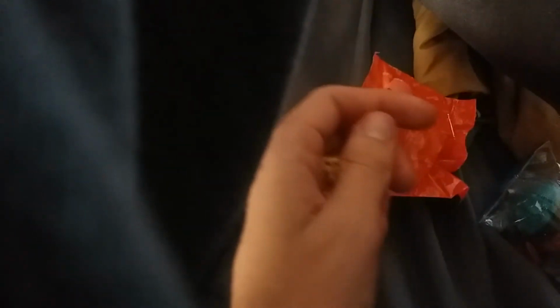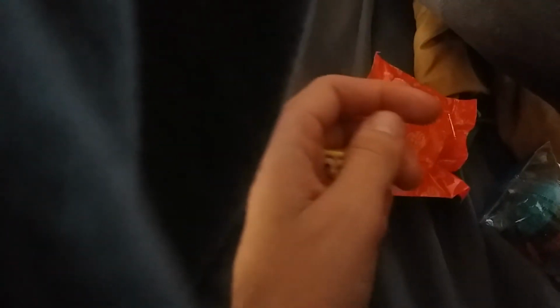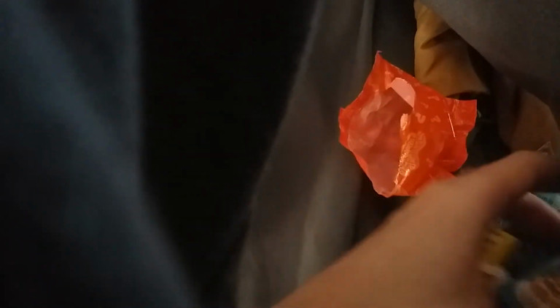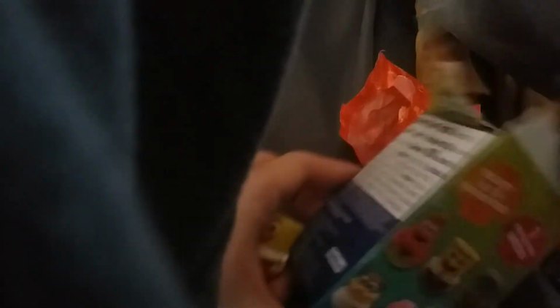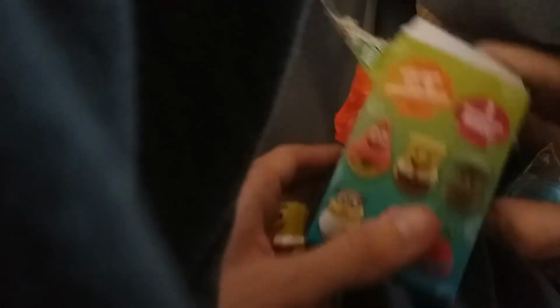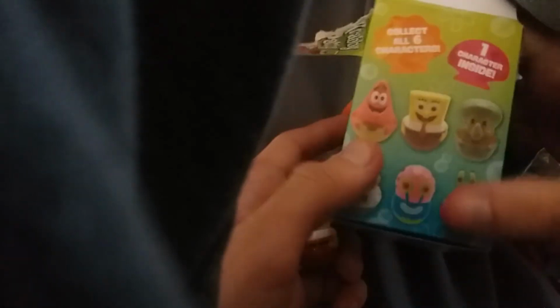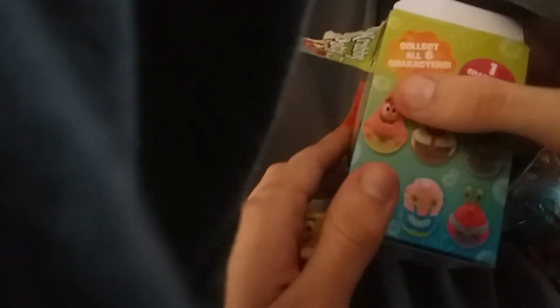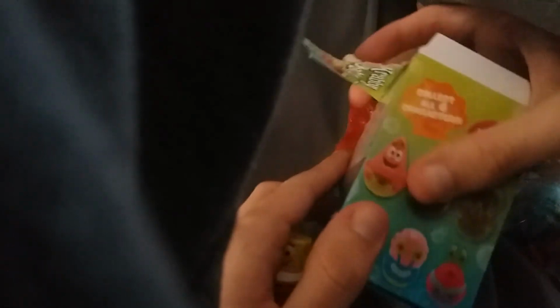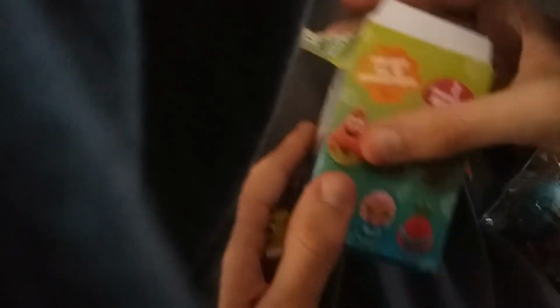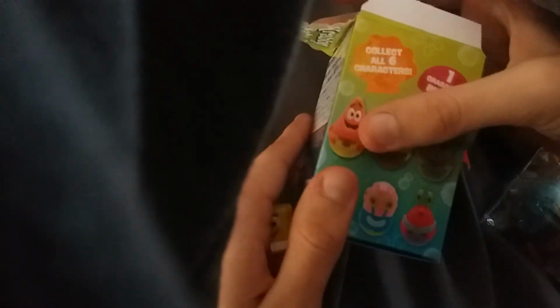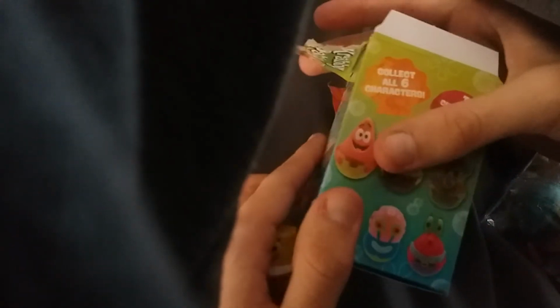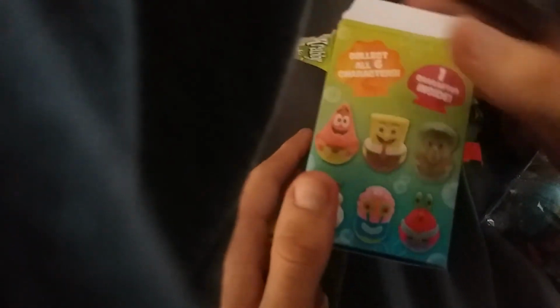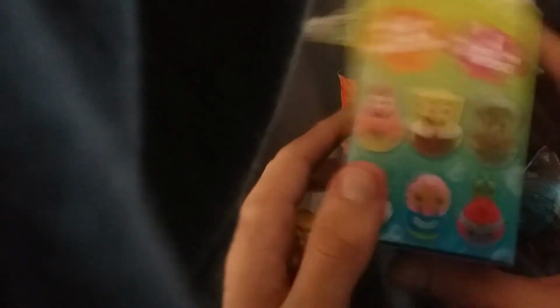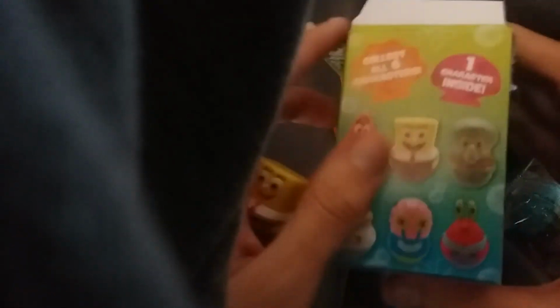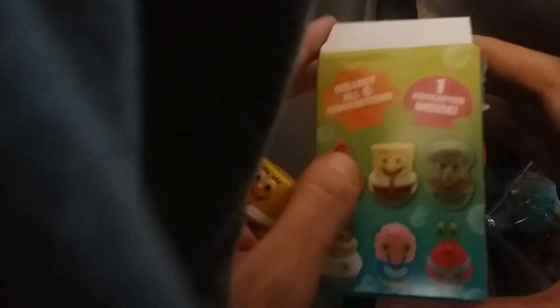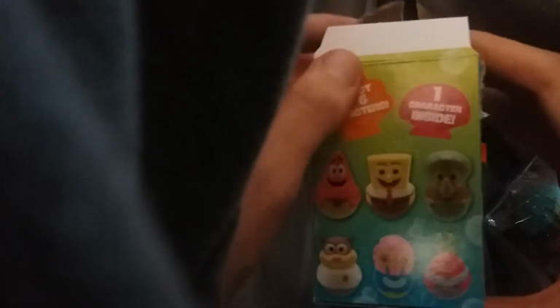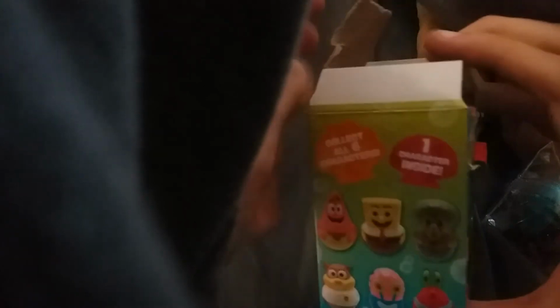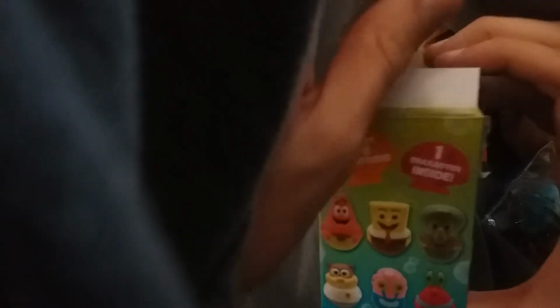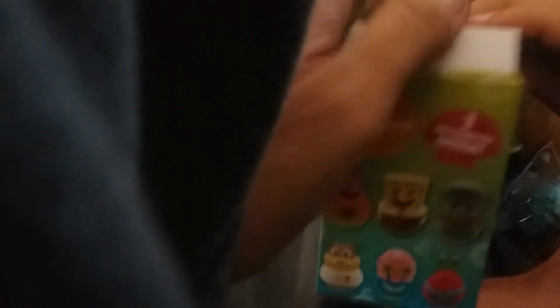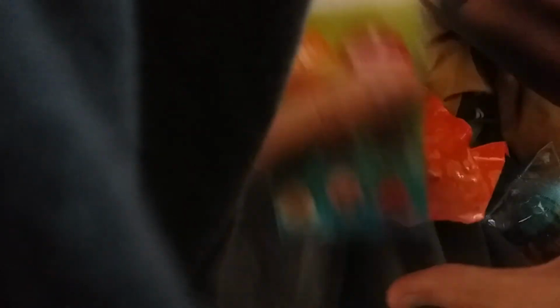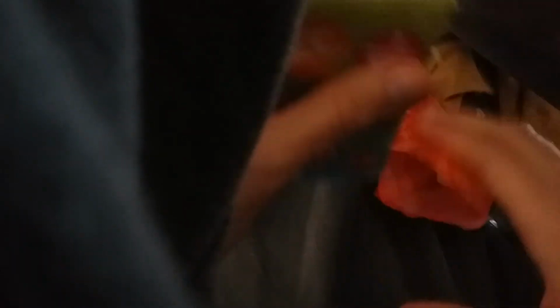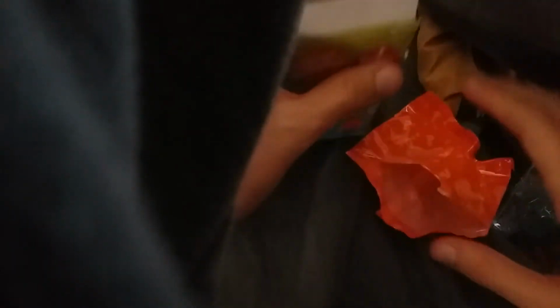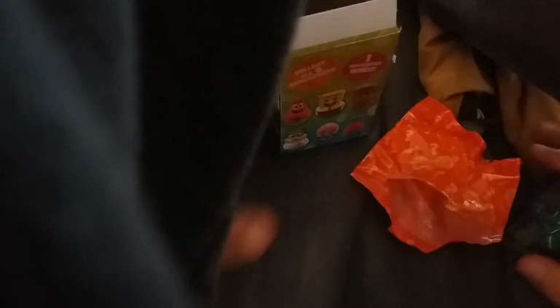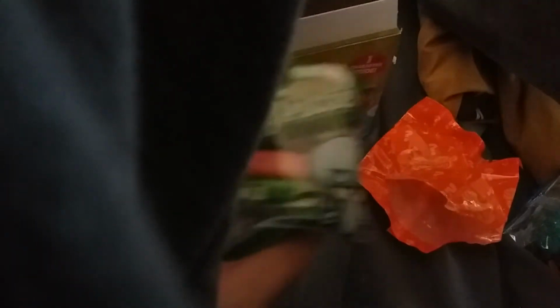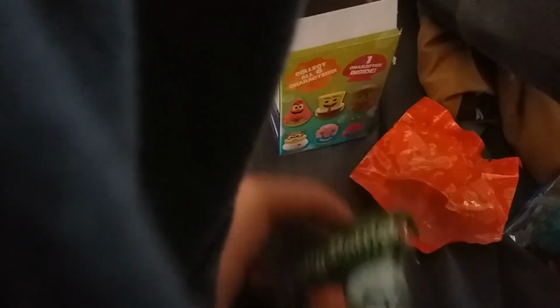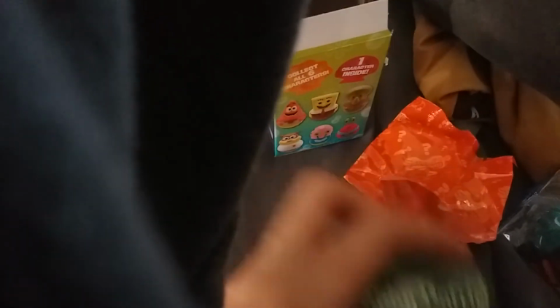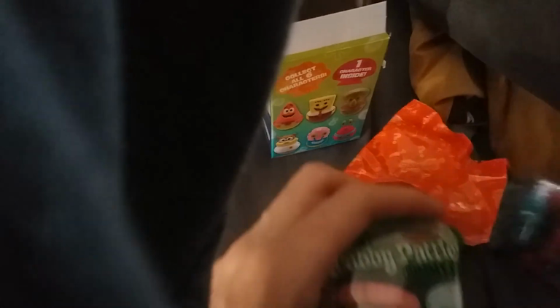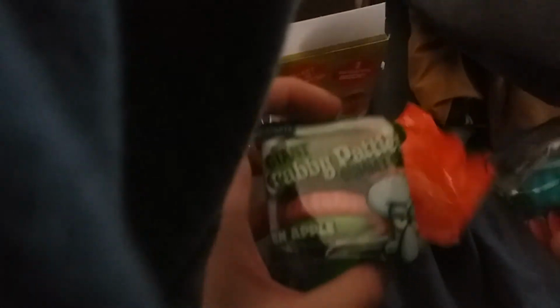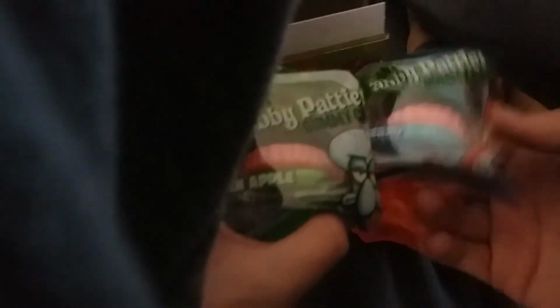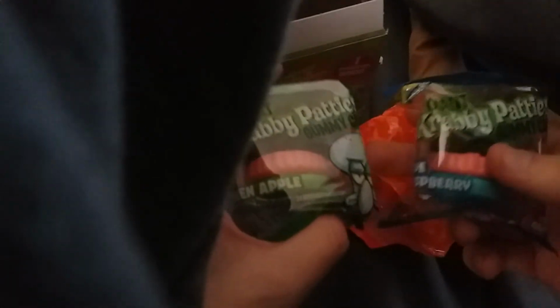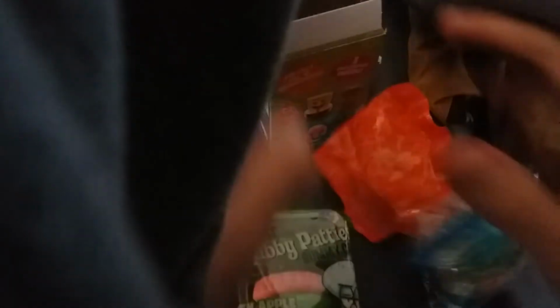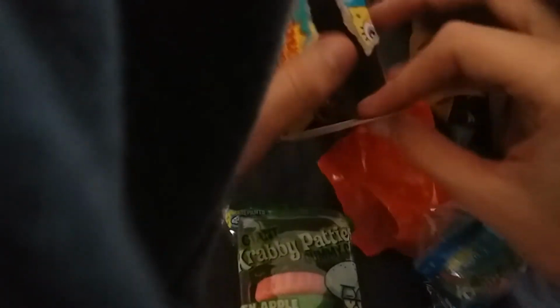So who are we missing? We are missing Patrick, Squidward, Gary, and Mr. Krabs. I was kinda hoping I would get those other four, but I can't be too mad about it. We got some candy — oh yeah, the stickers!